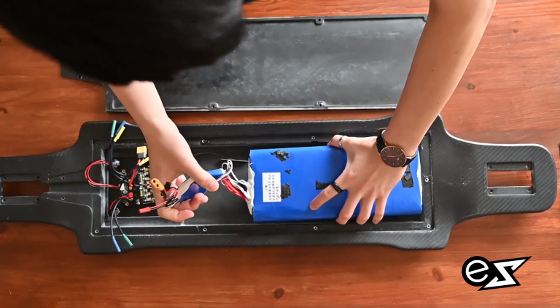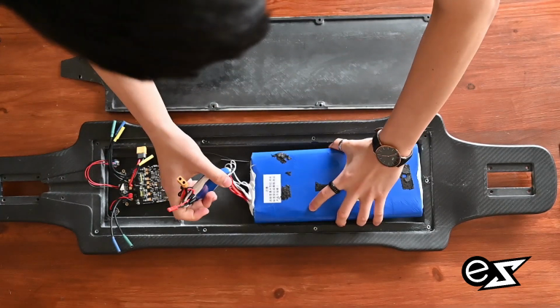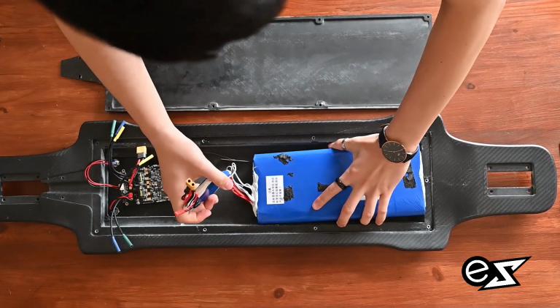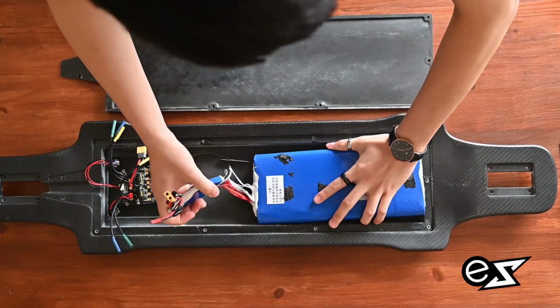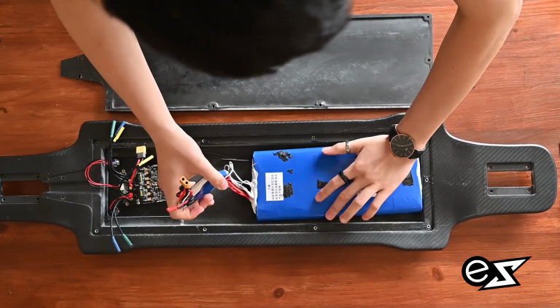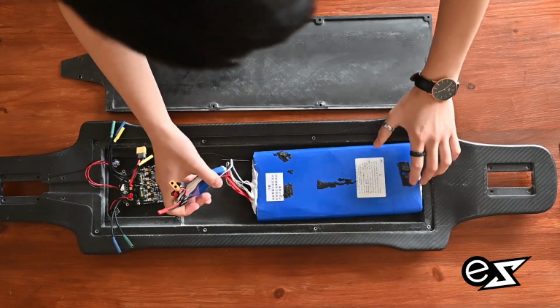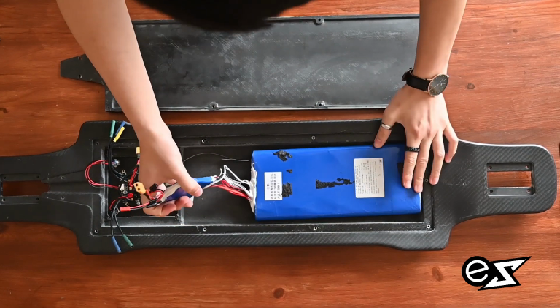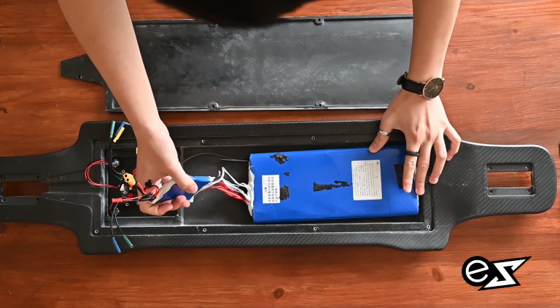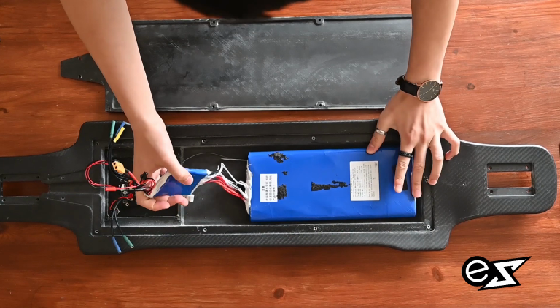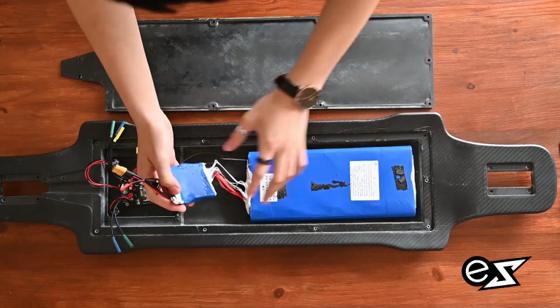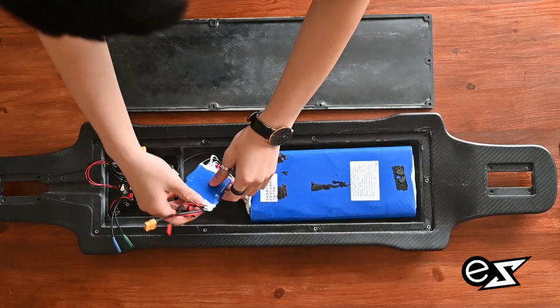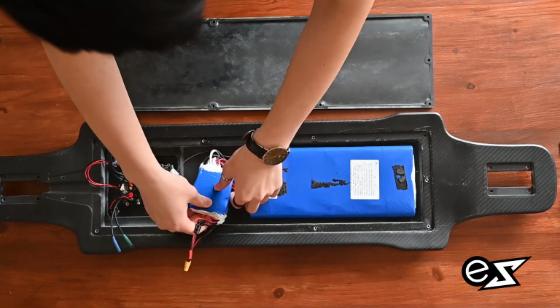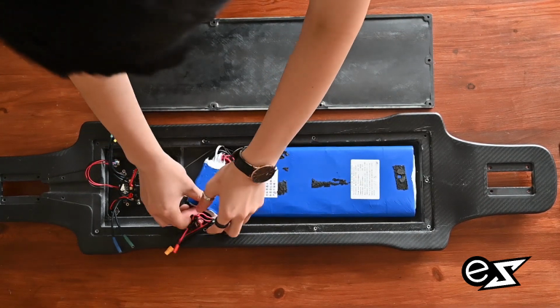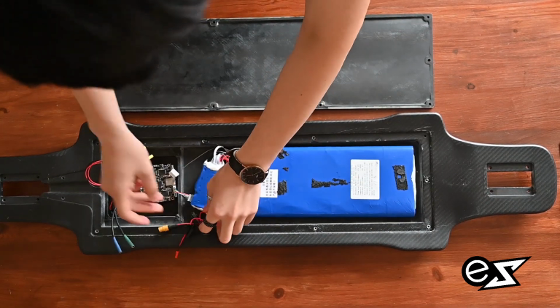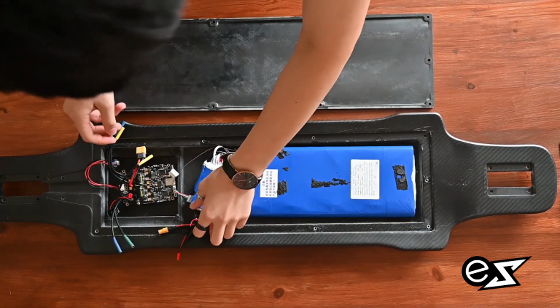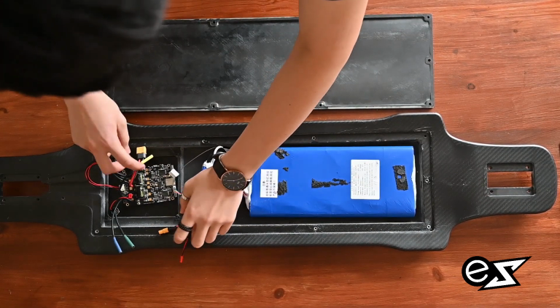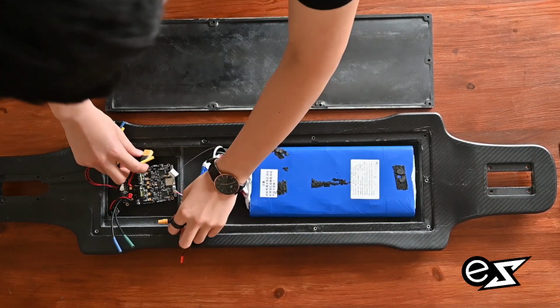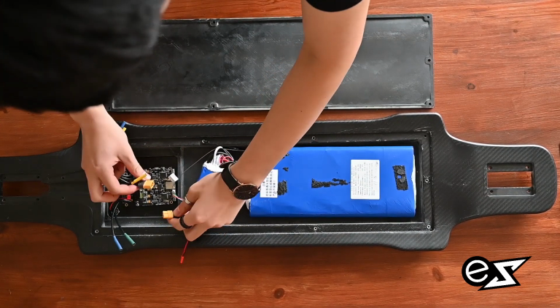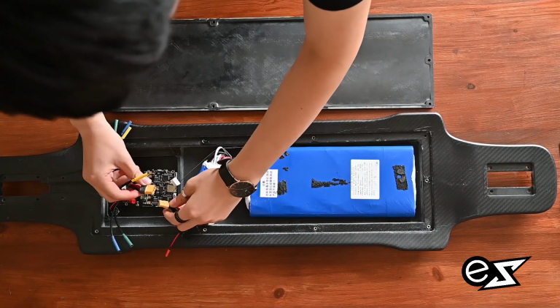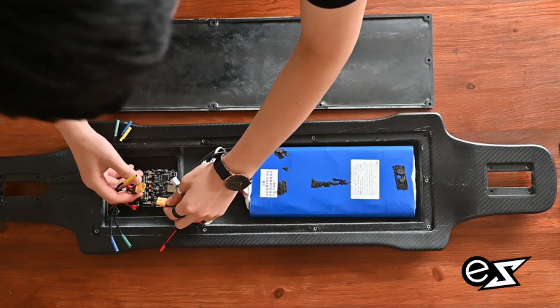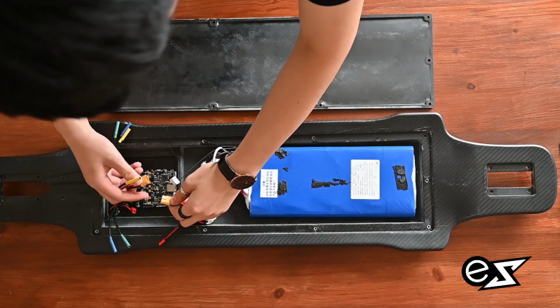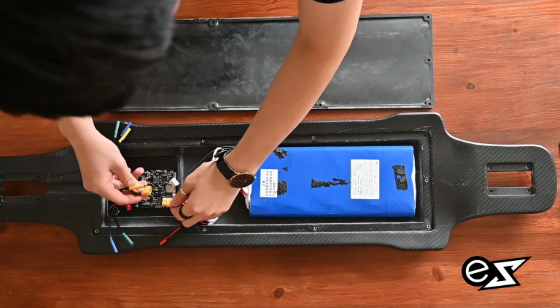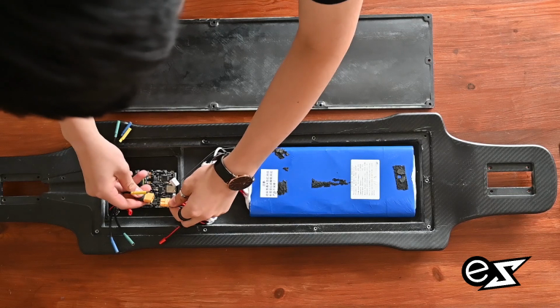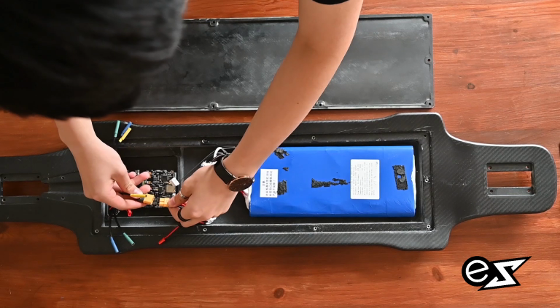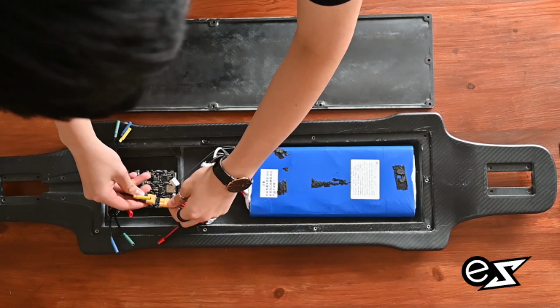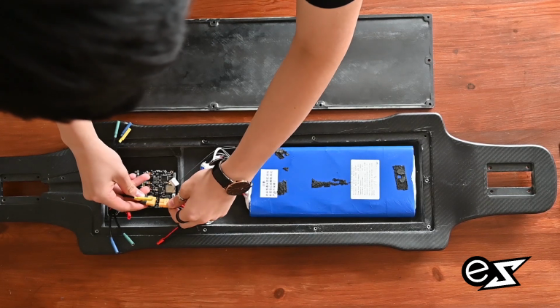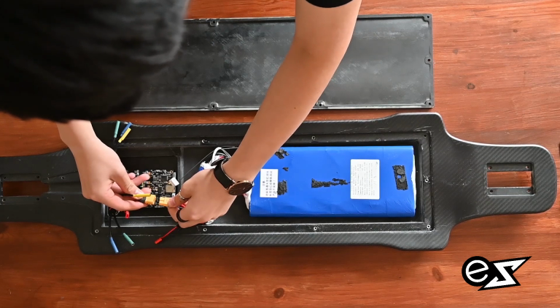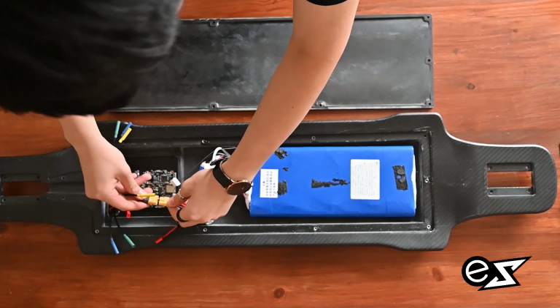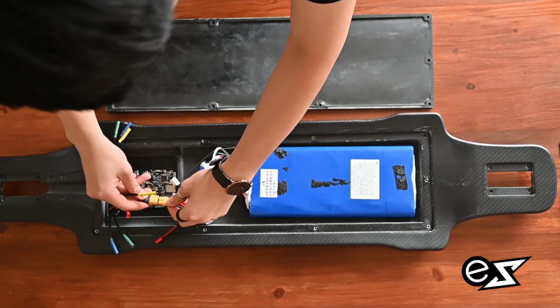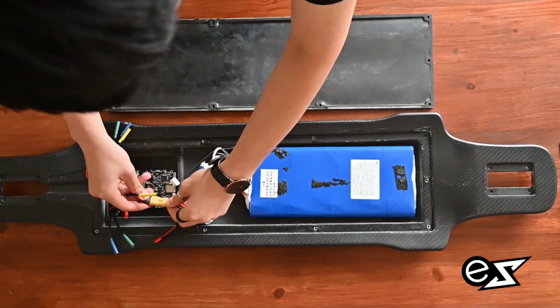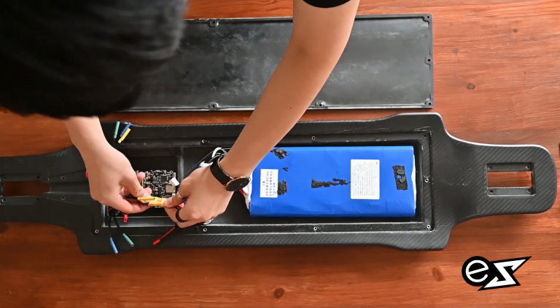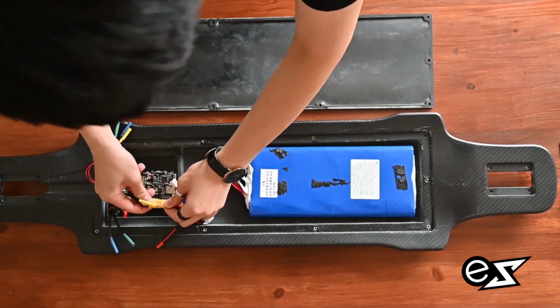When that's done, you just put the battery inside the deck. There should be quite a lot of space for the battery. Then you just plug in the XT60 connector.